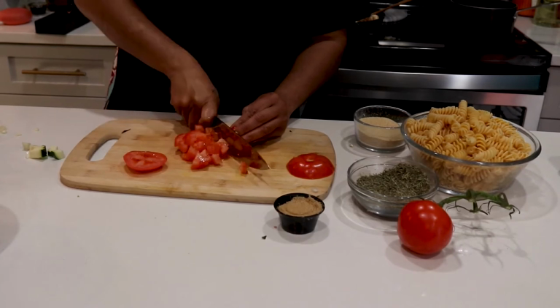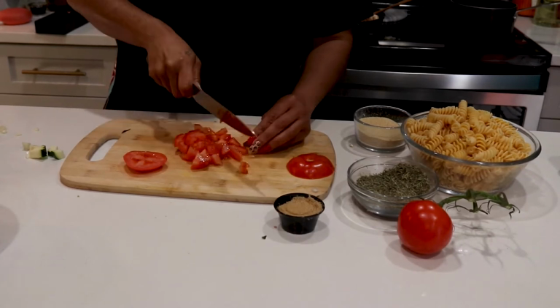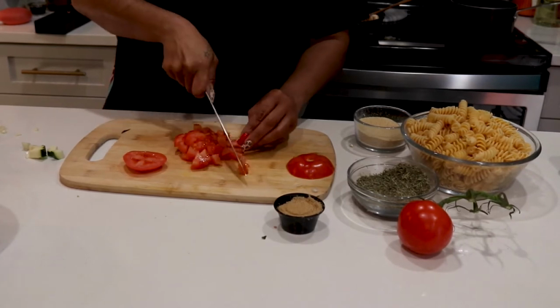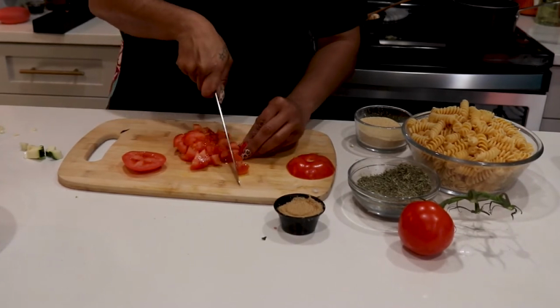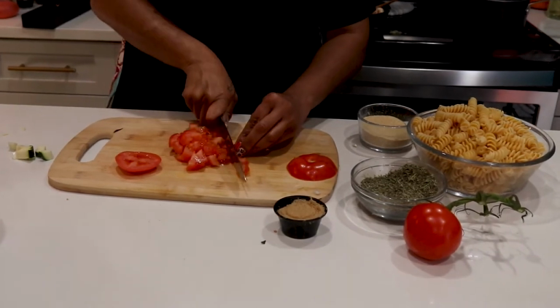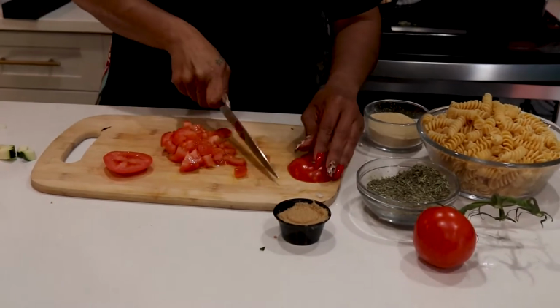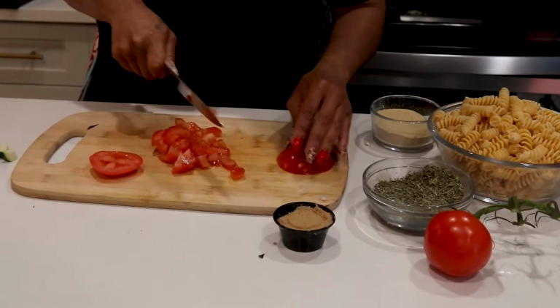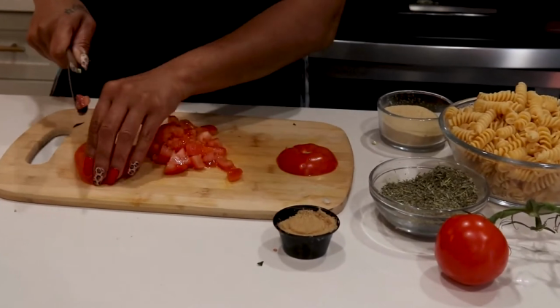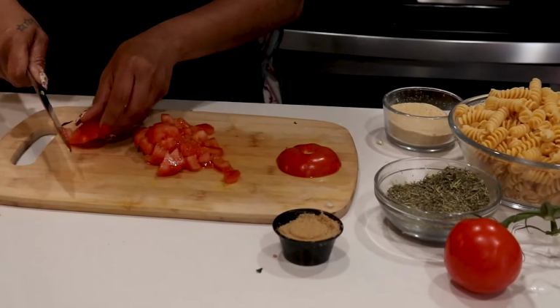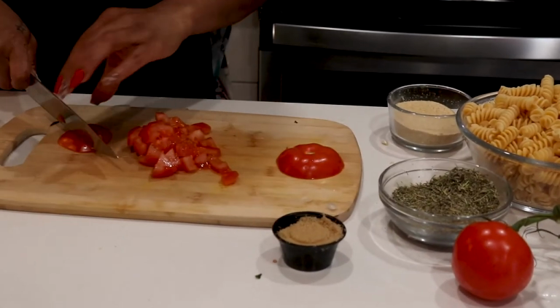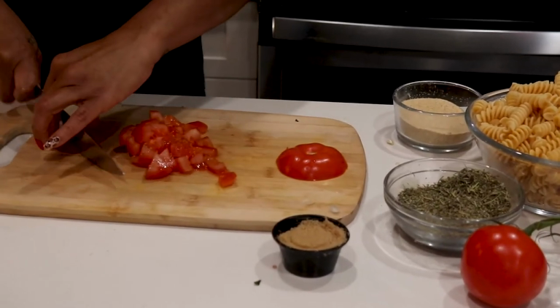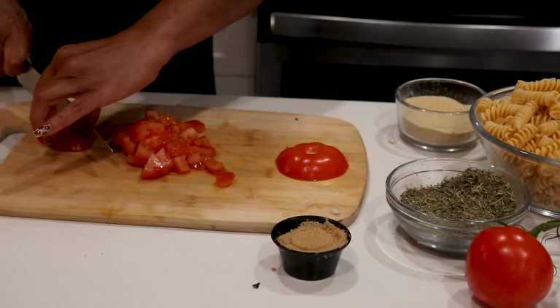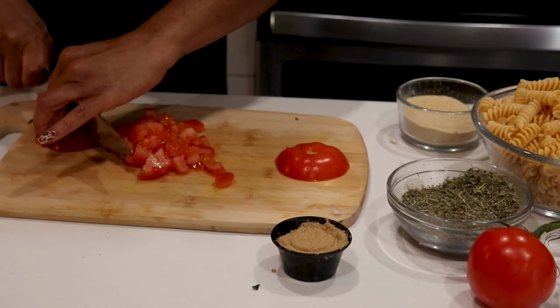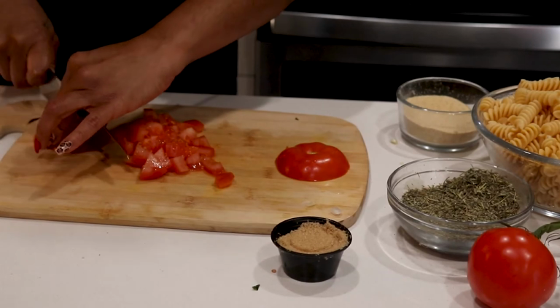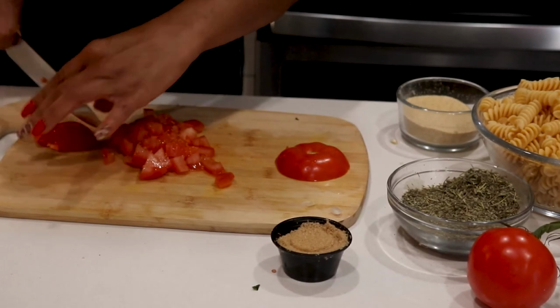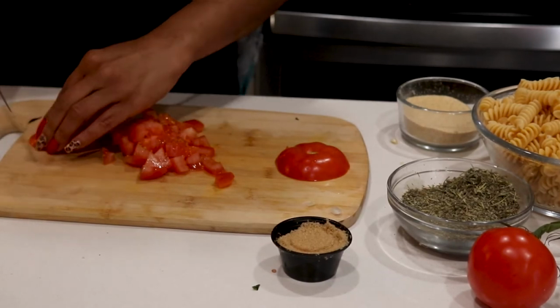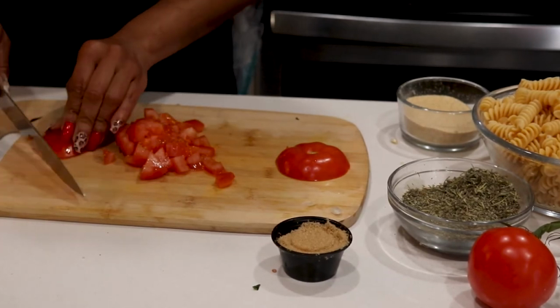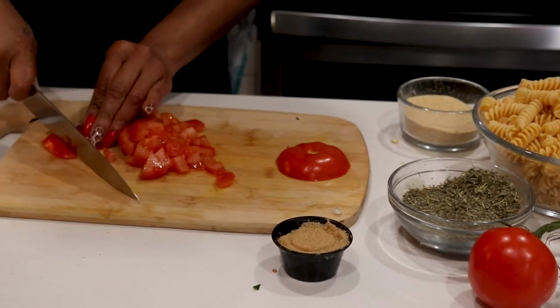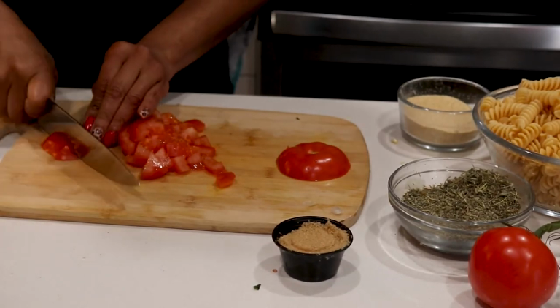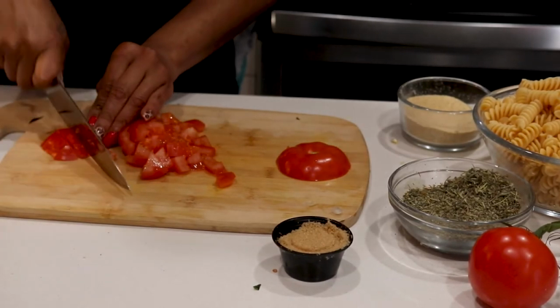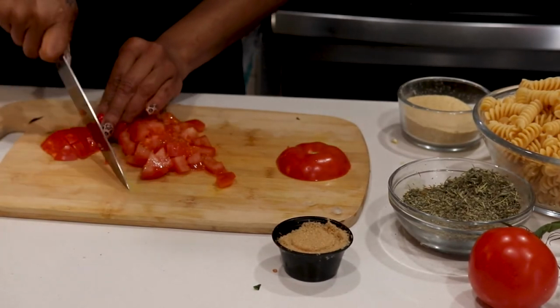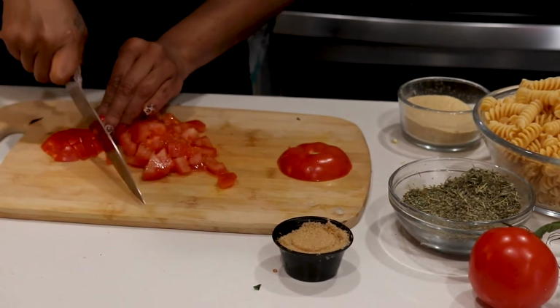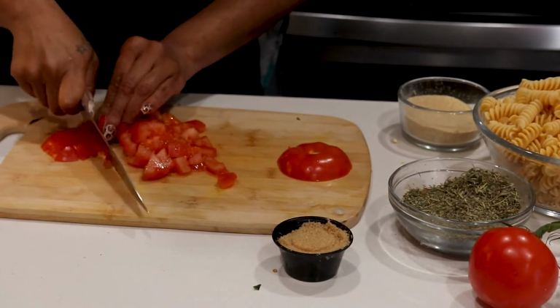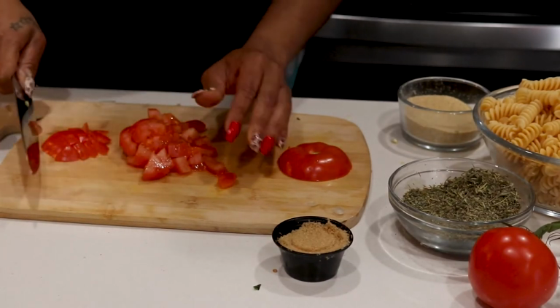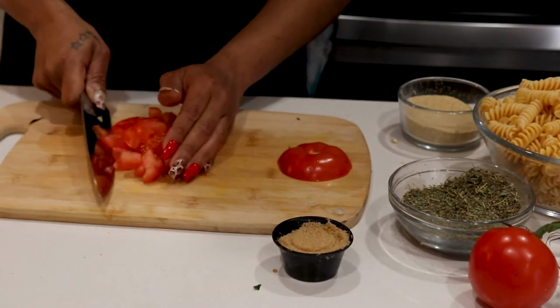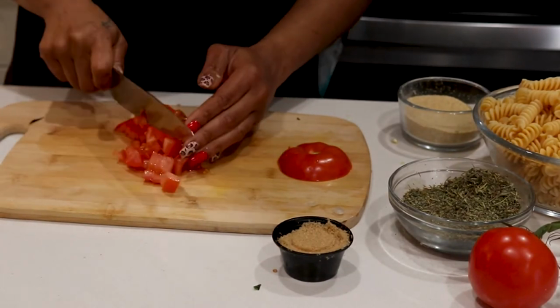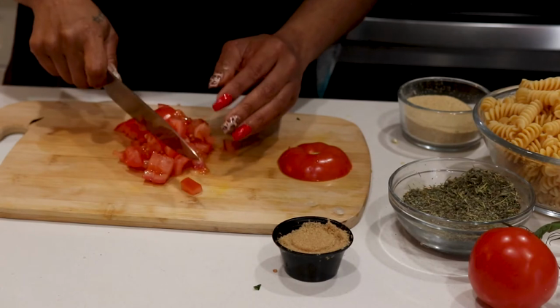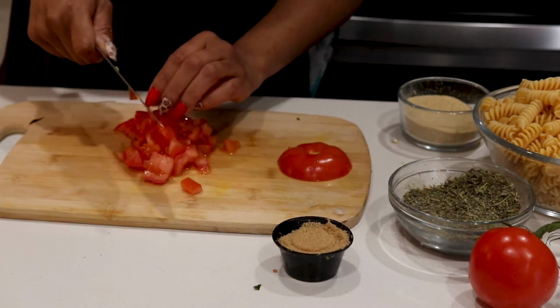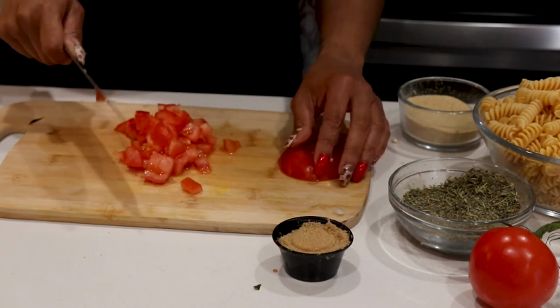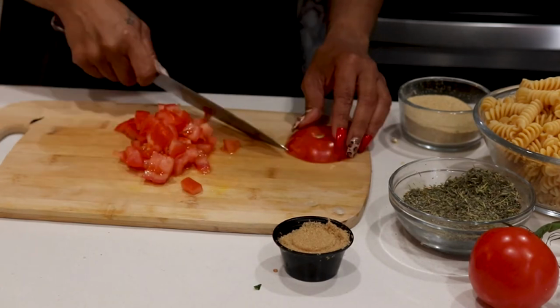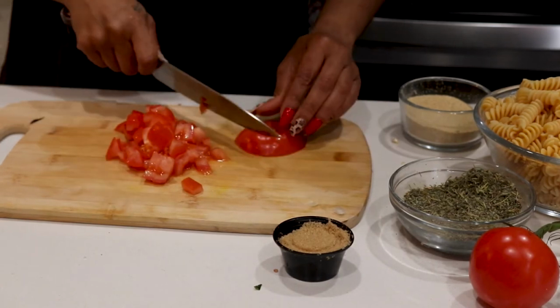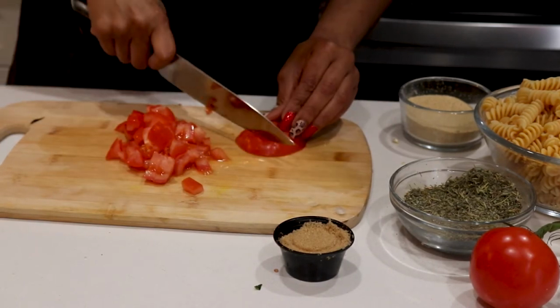The tomatoes add that acidity I need and even a little sweetness. If the tomato doesn't have enough sweetness, you can always add a little bit of brown sugar like we're going to do.